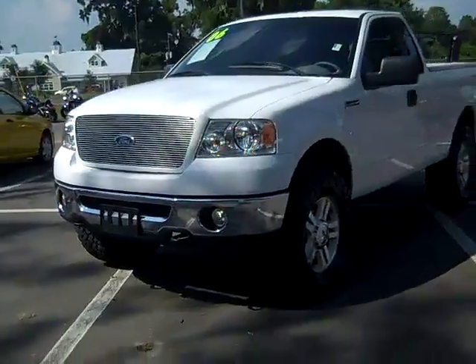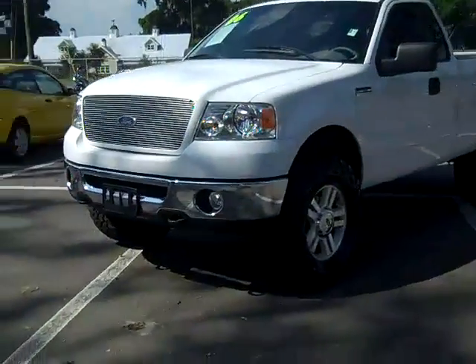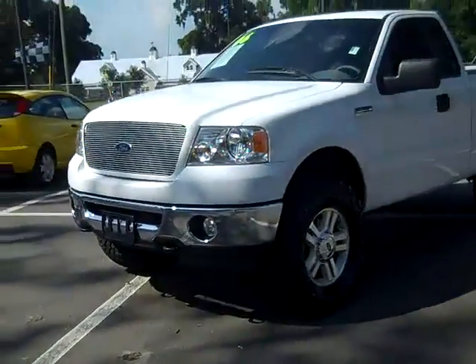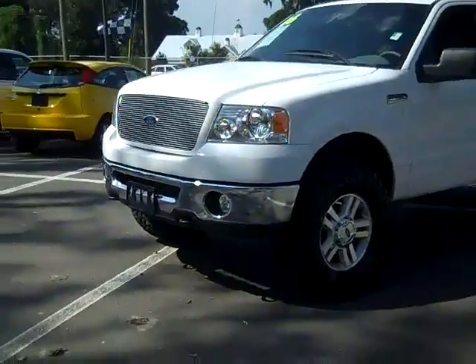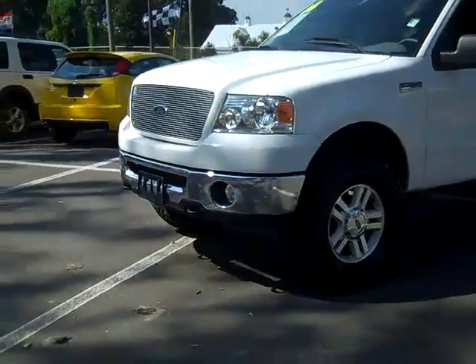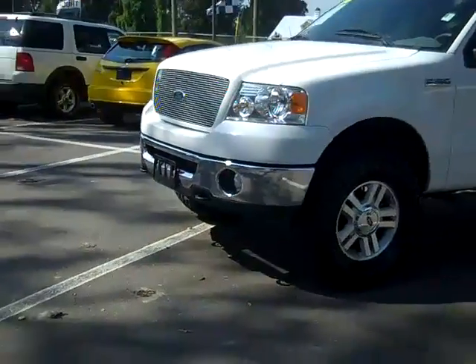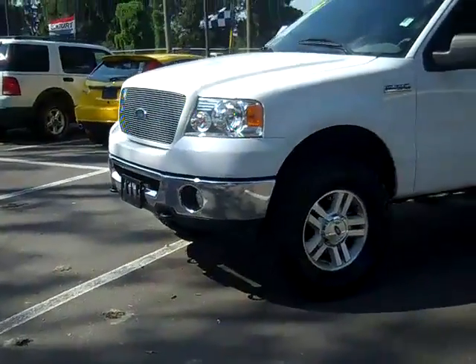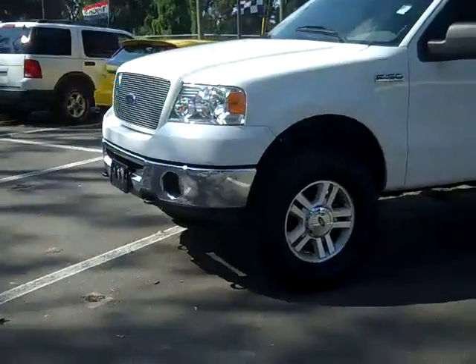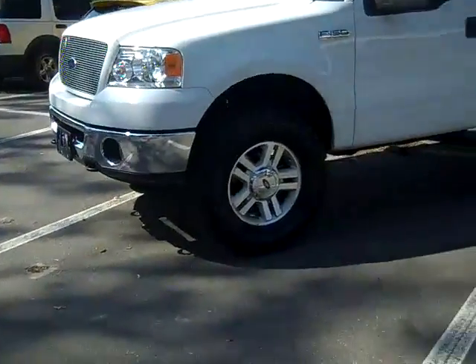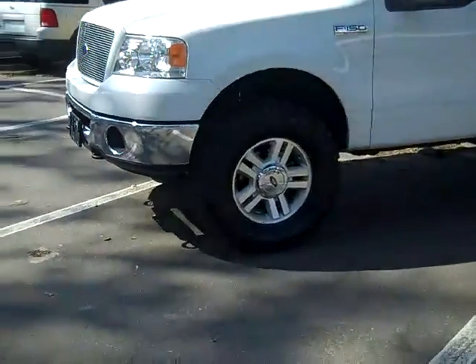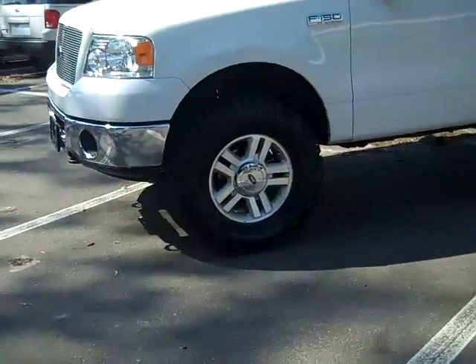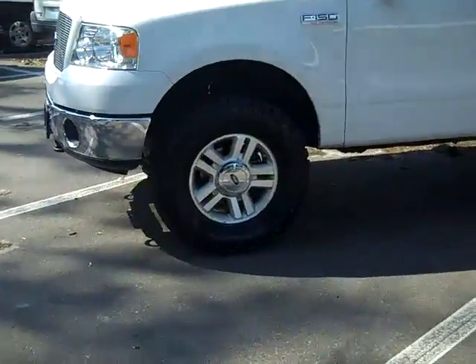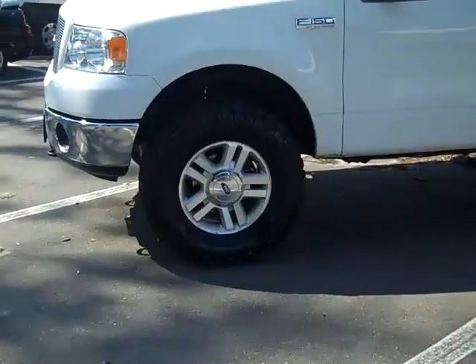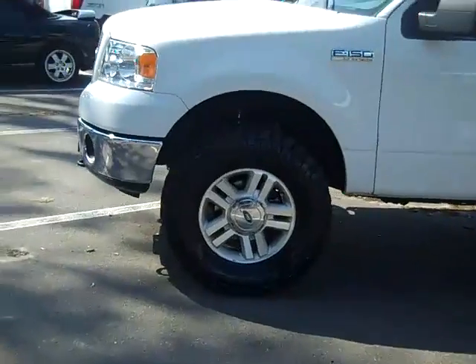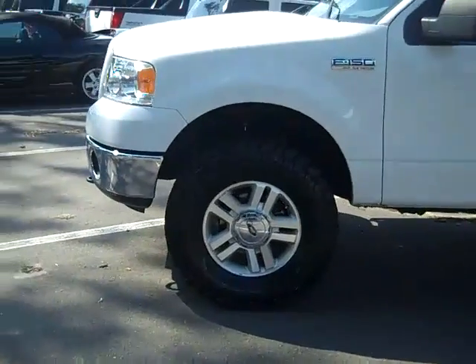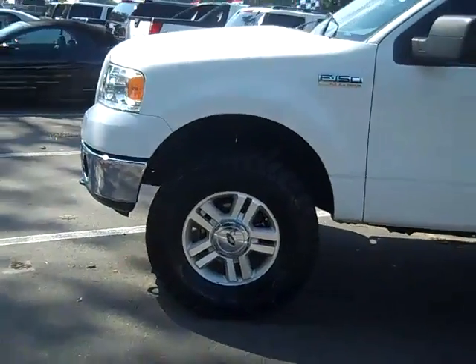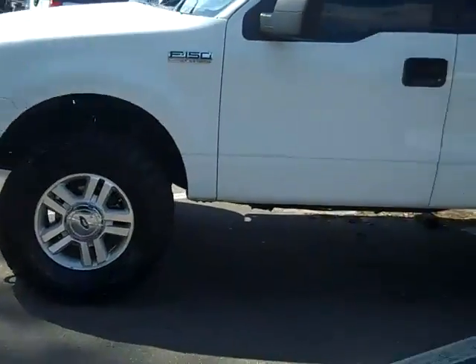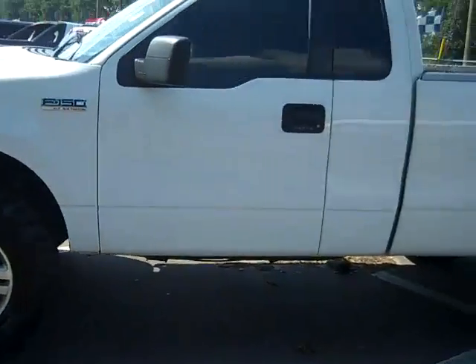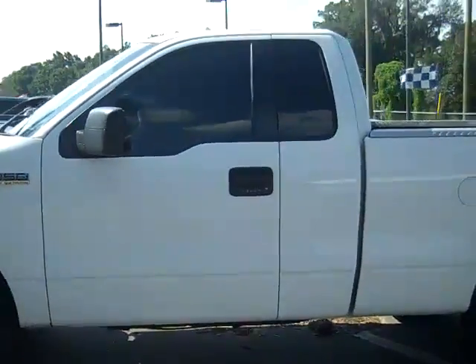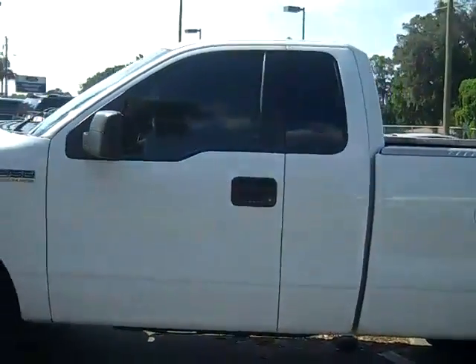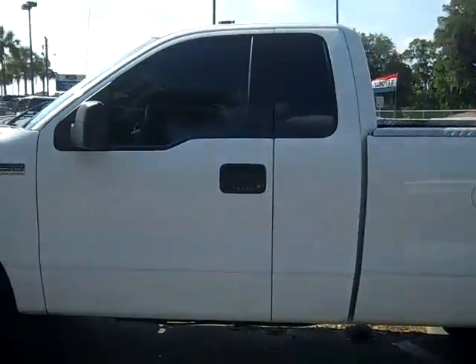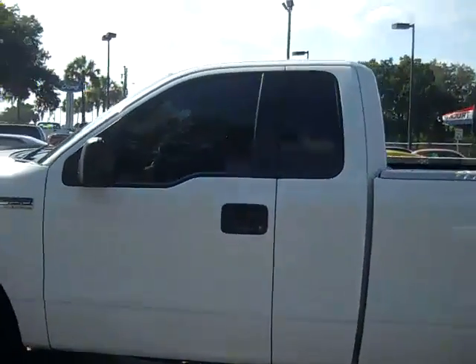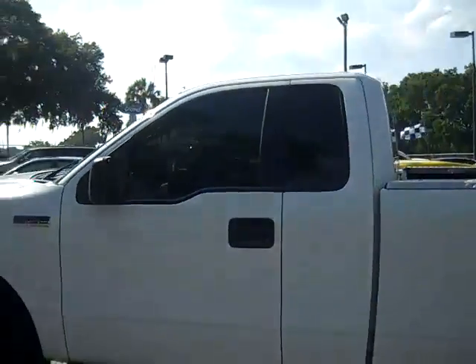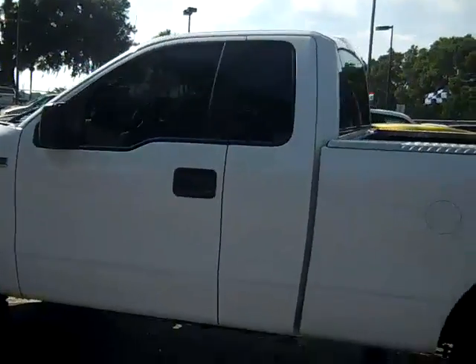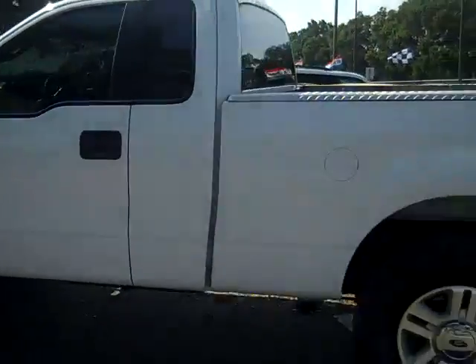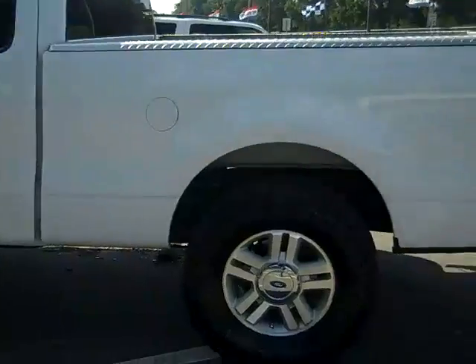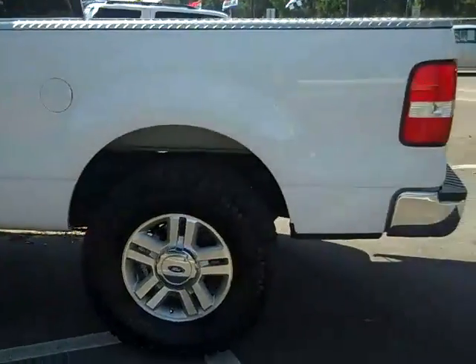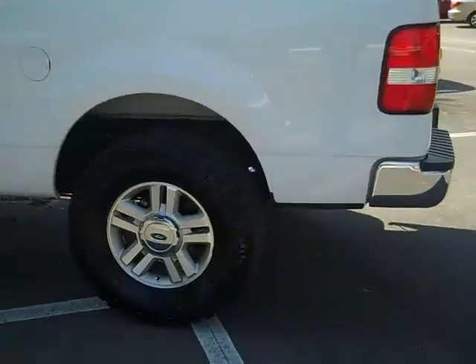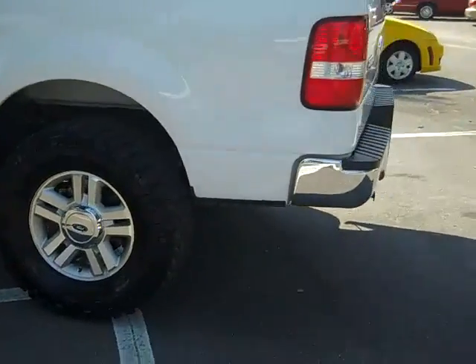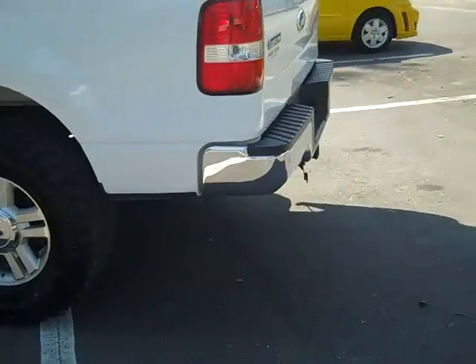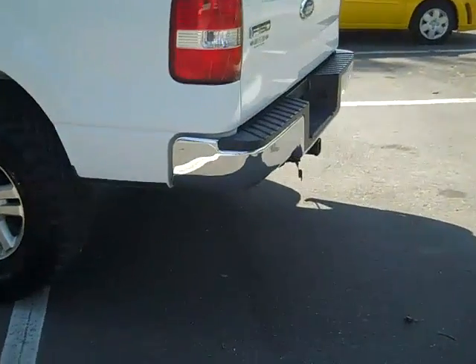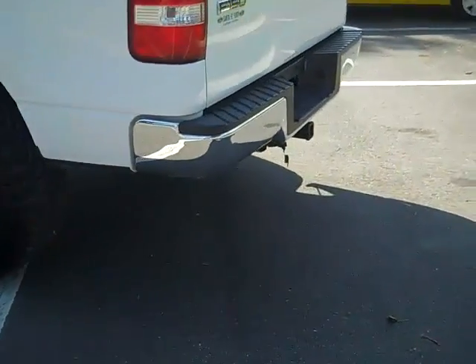You have fog lights up front, alloy wheels. These are trail grappler tires. You have a keyless entry pad and tinted windows. This is a four-wheel drive. And in the back, you have a receiver hitch.